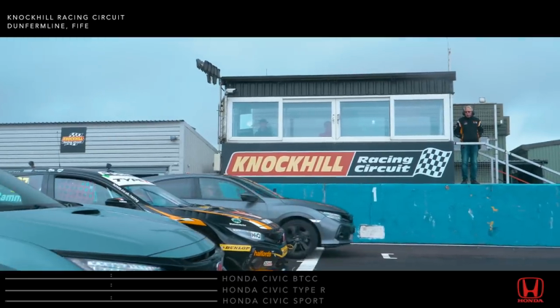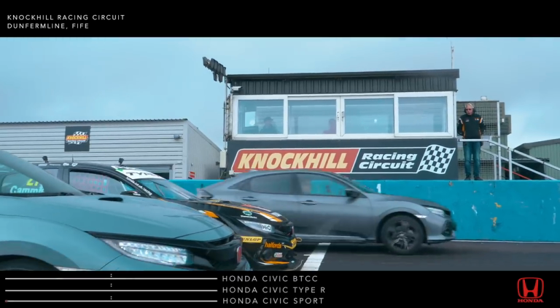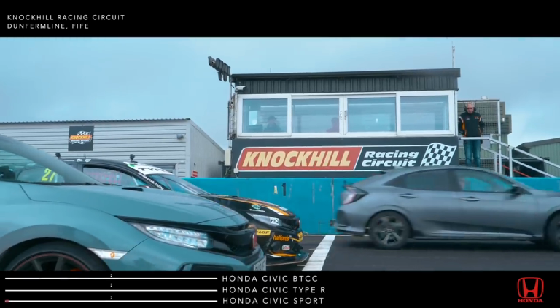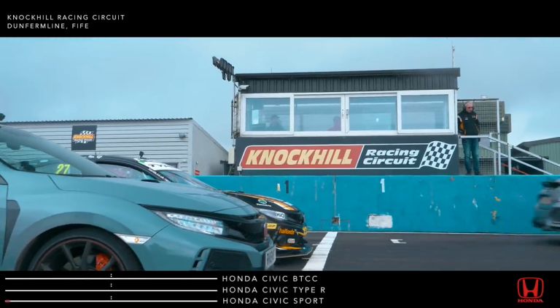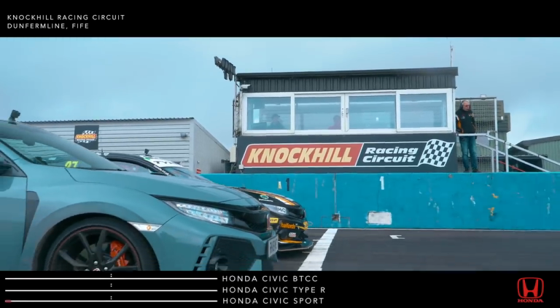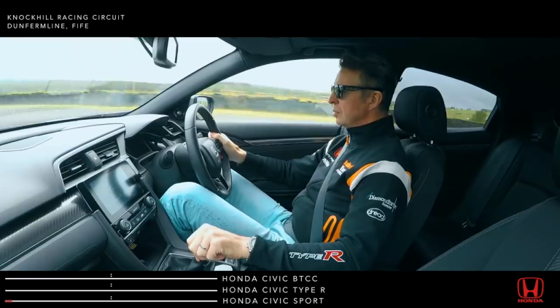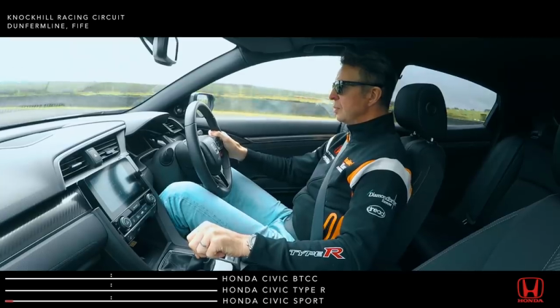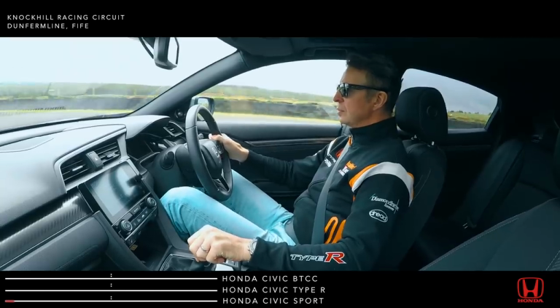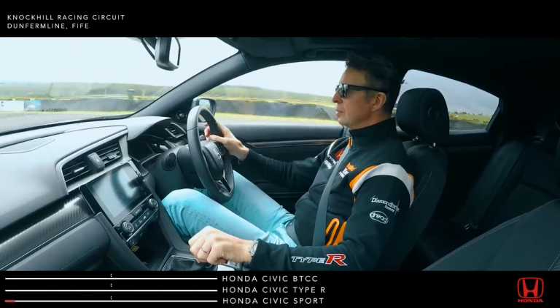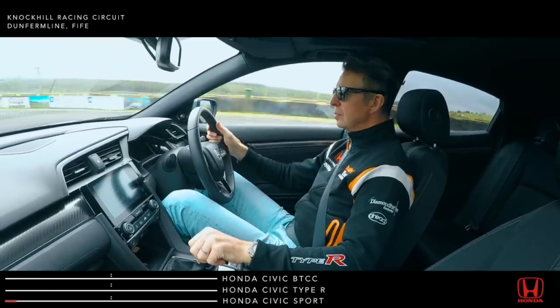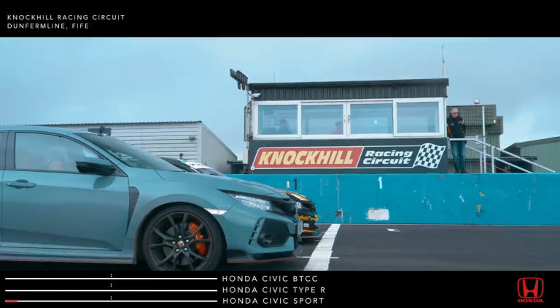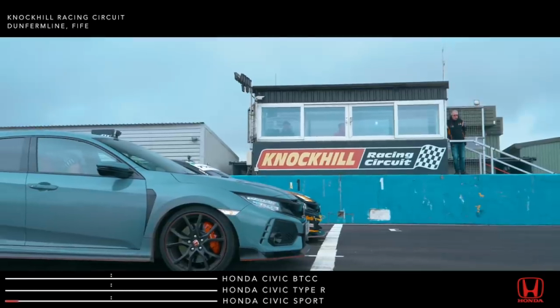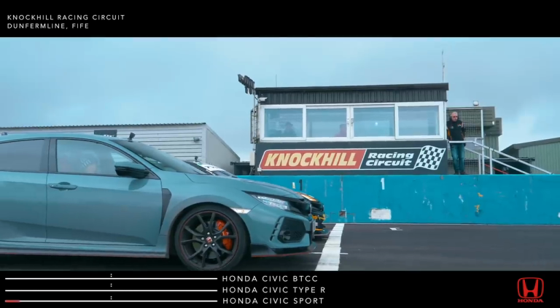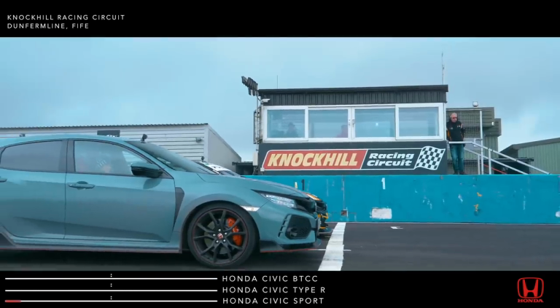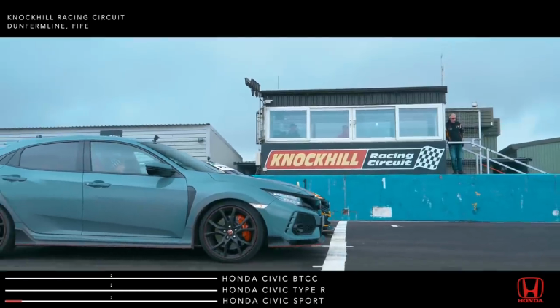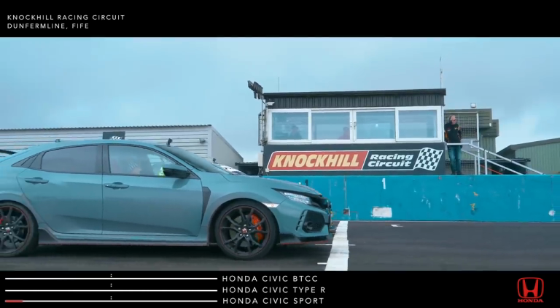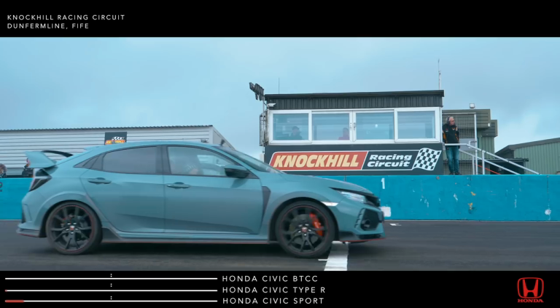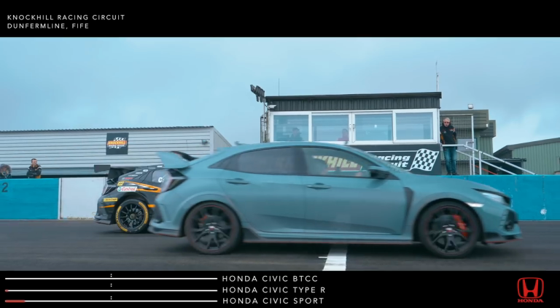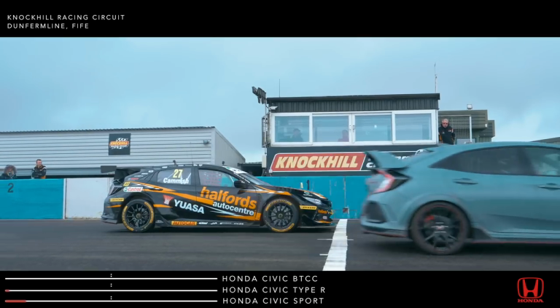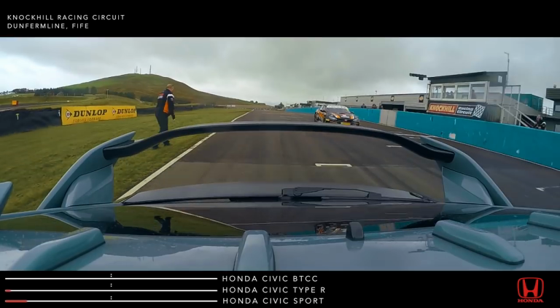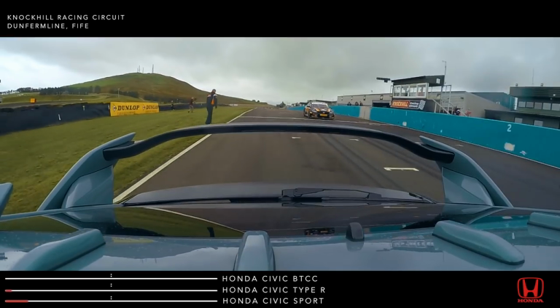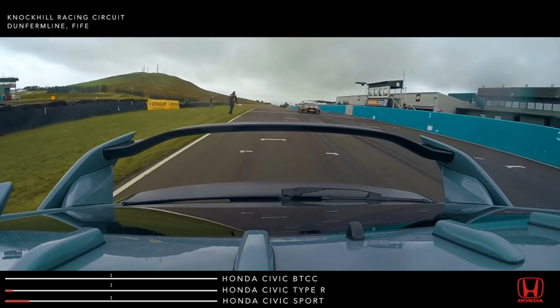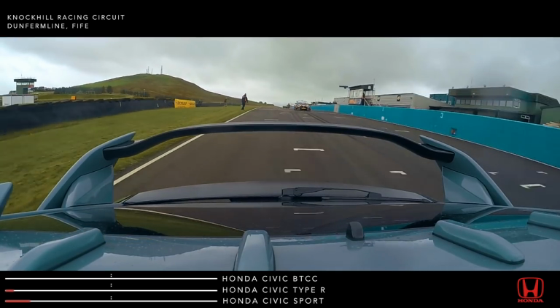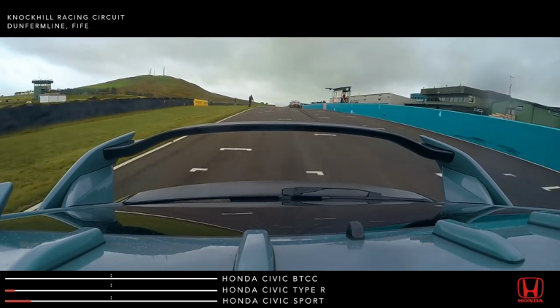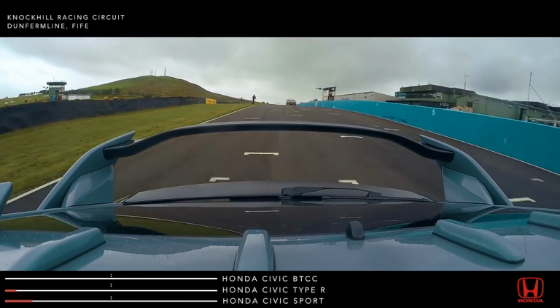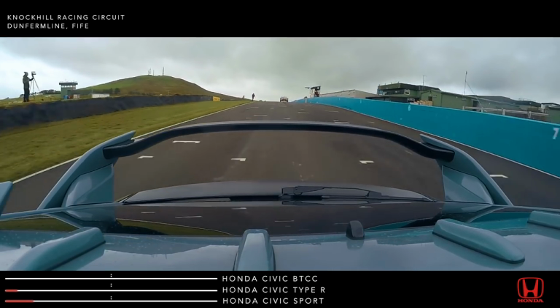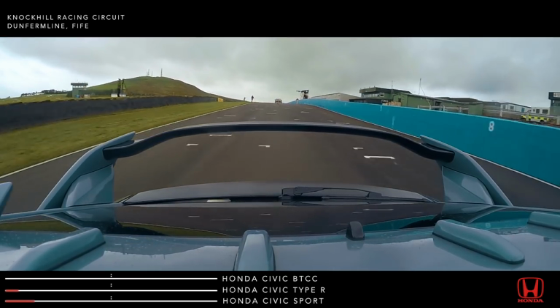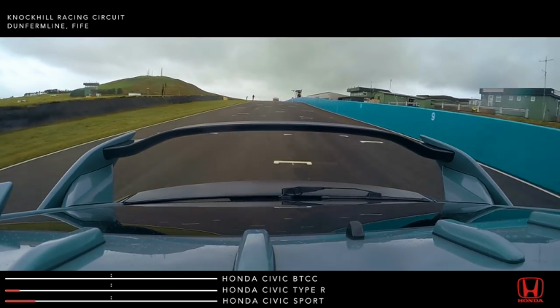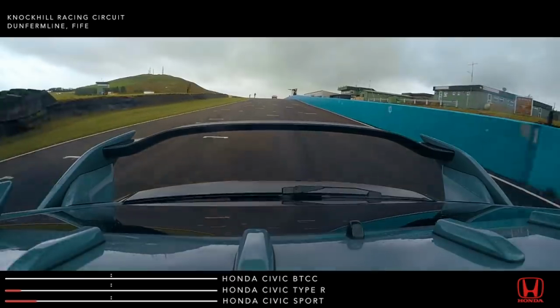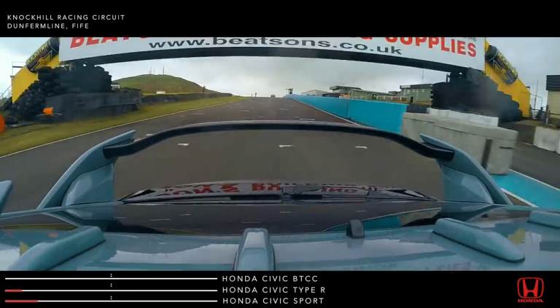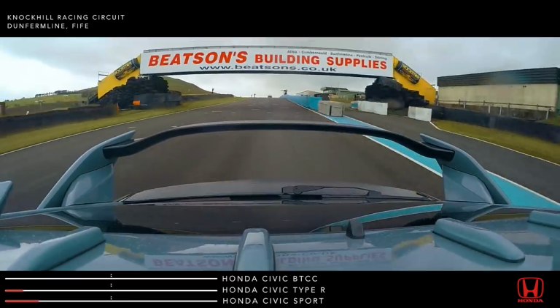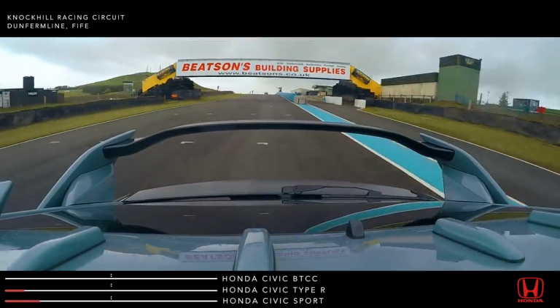Matt Neill is away first in the Civic Sport with its 1.5-litre turbo VTEC engine. Next away, Jess Hawkins in the Civic Type R. With 316 brake horsepower, this award-winning hot hatch is a real pocket rocket.